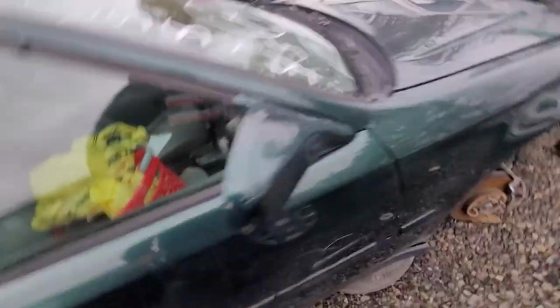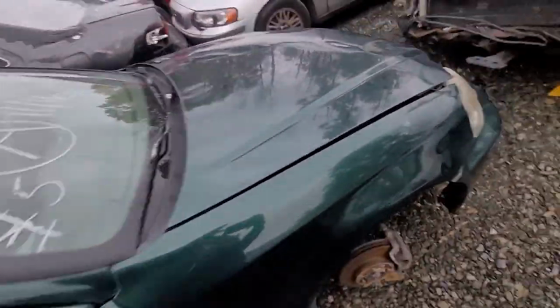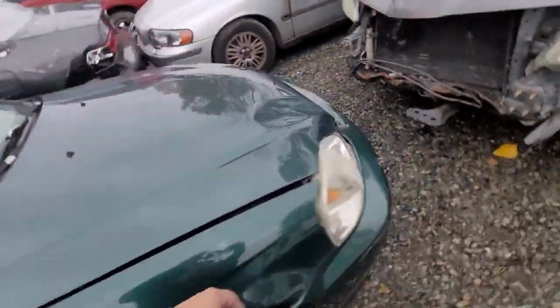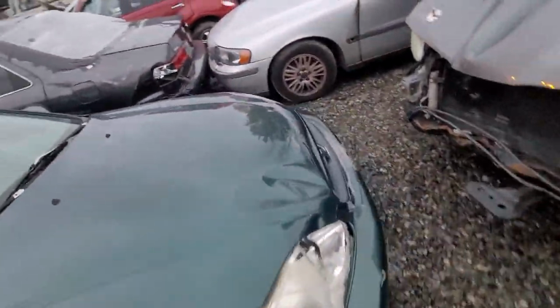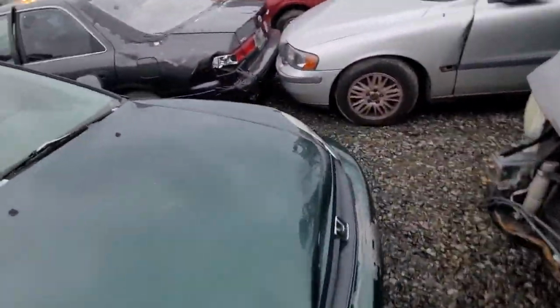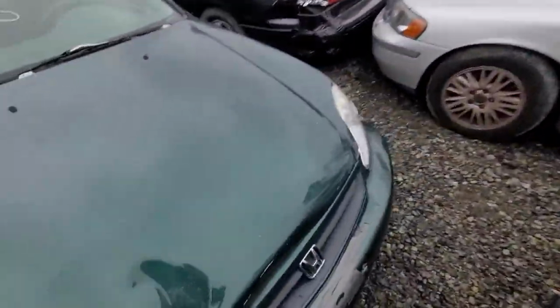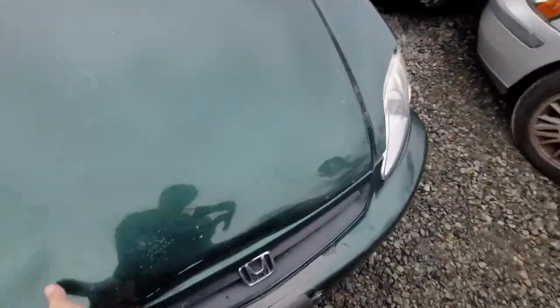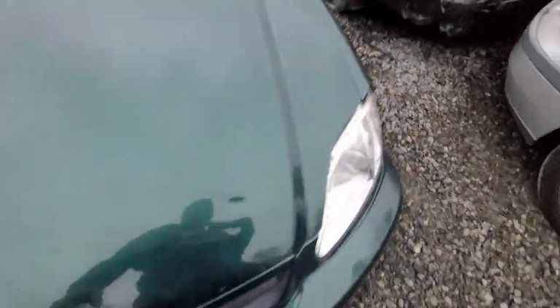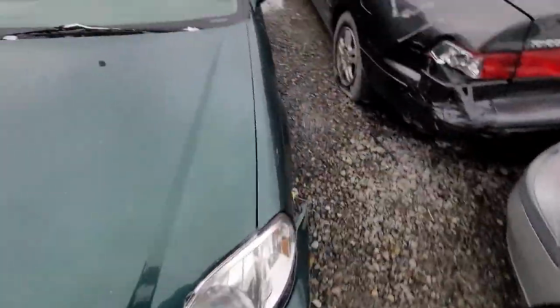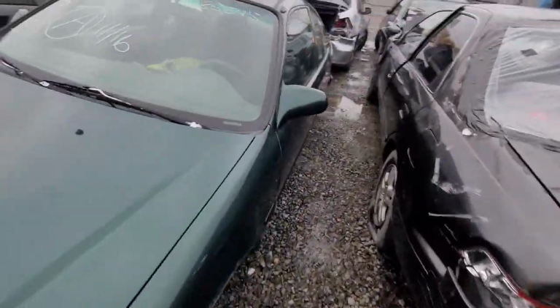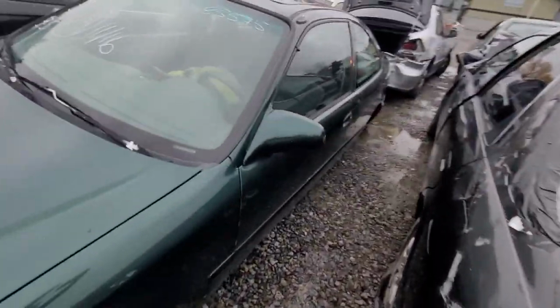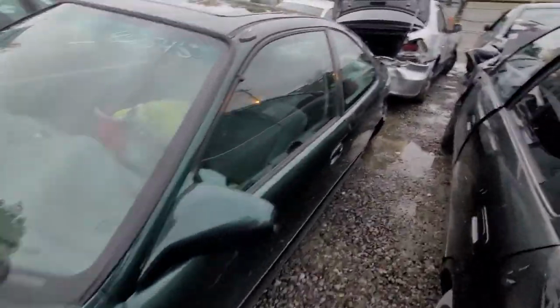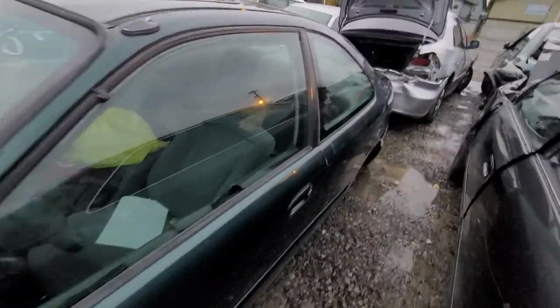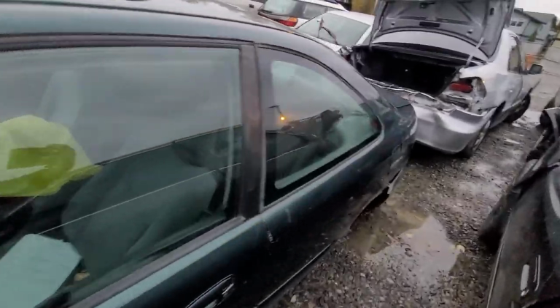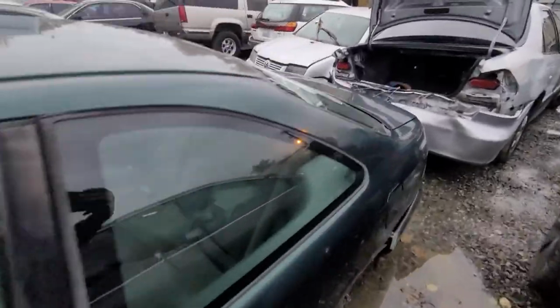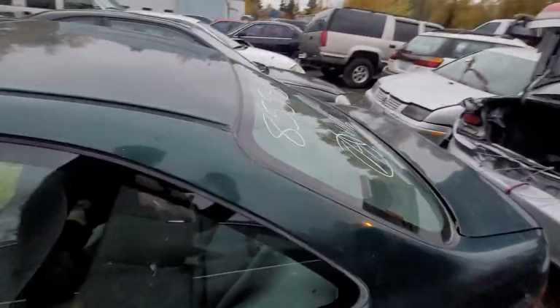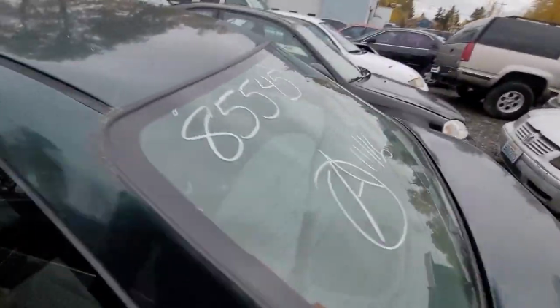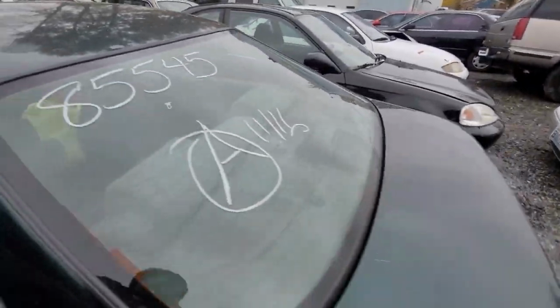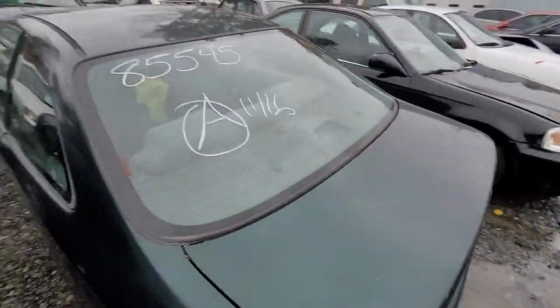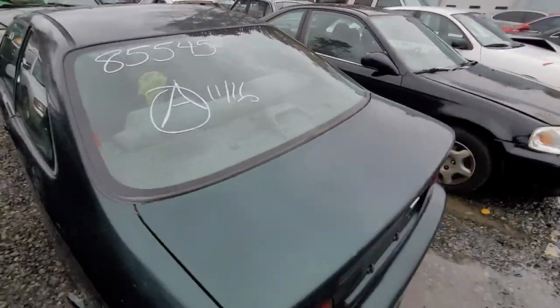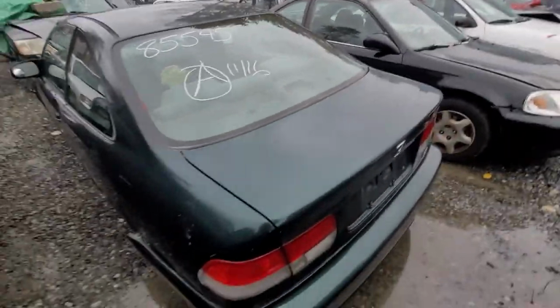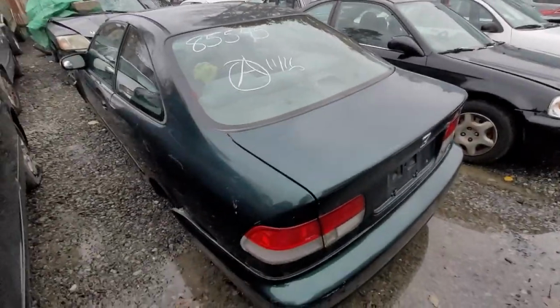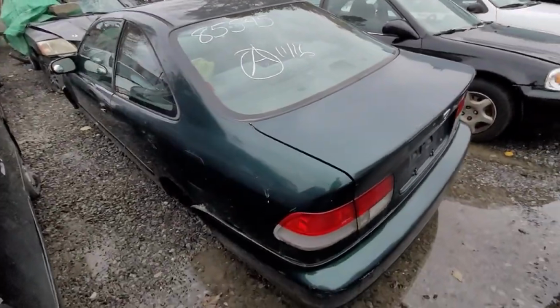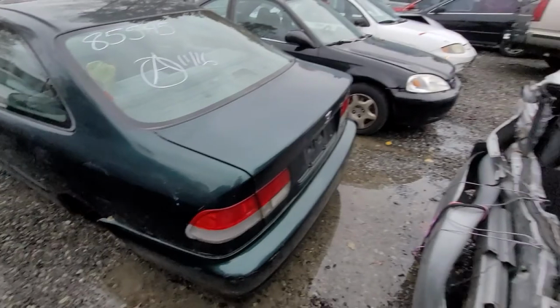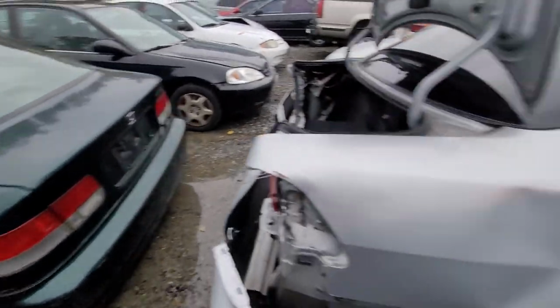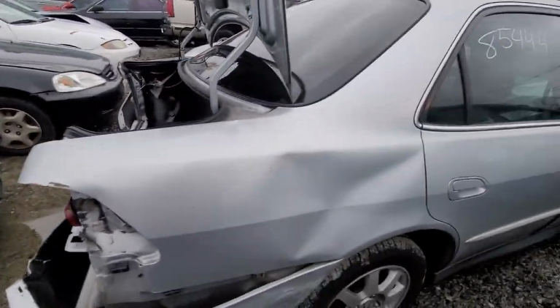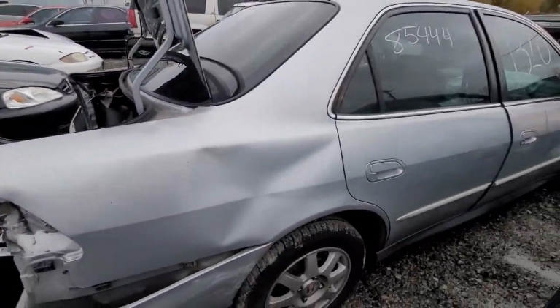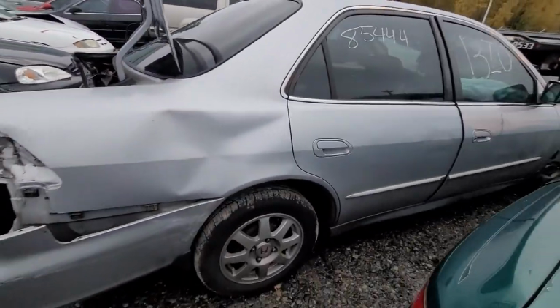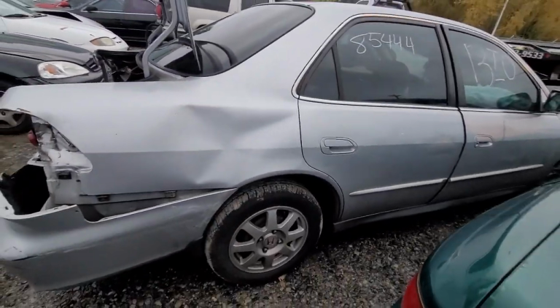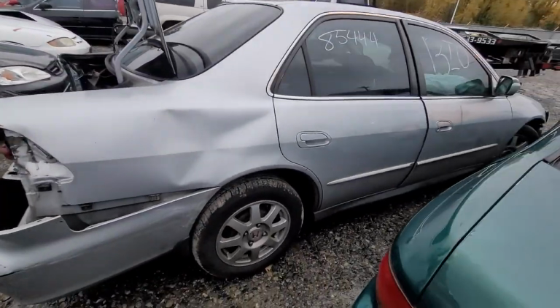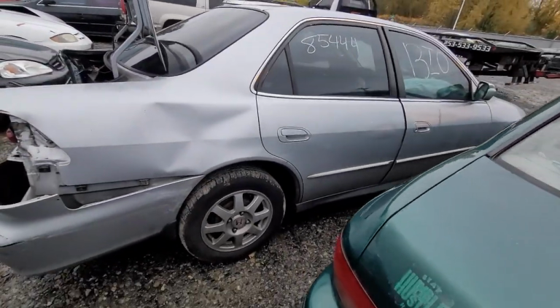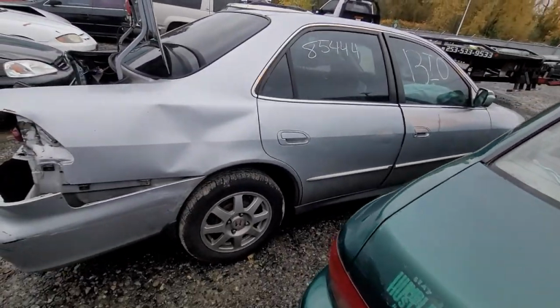Let's see if I can get the hood — how are they going to be able to get the engine? Nope. 85545 — another Honda, no wheels and tires. 85444 — another Honda.